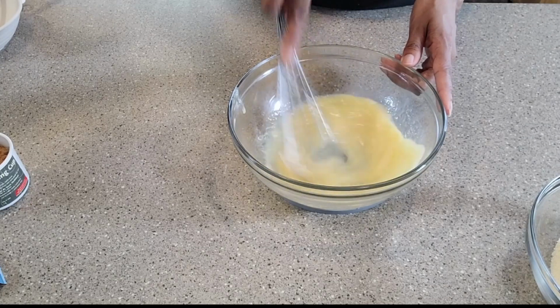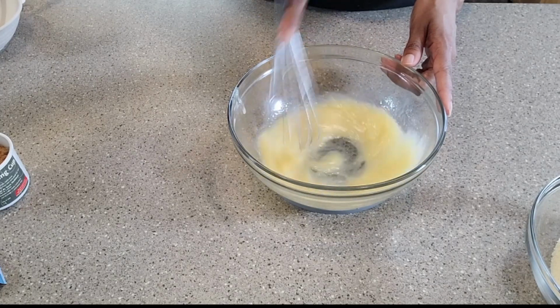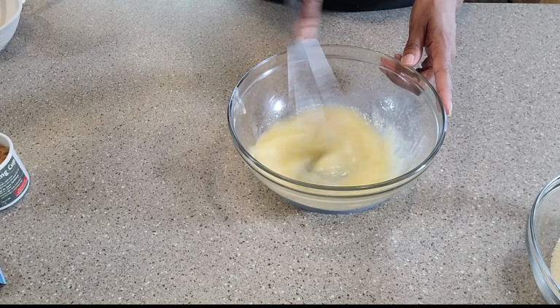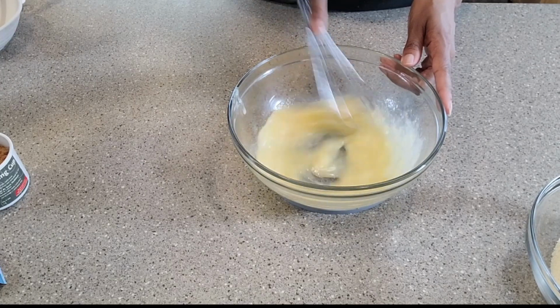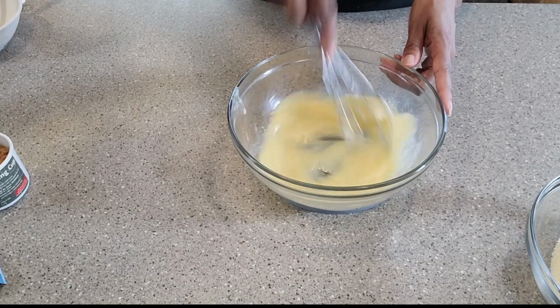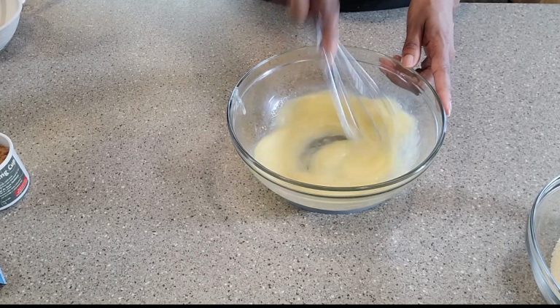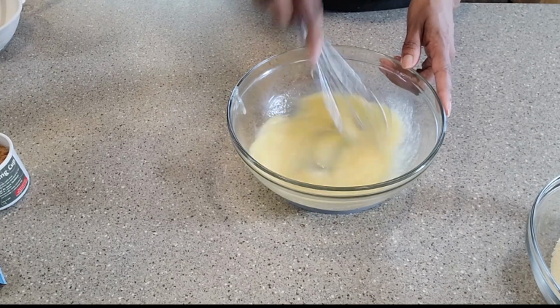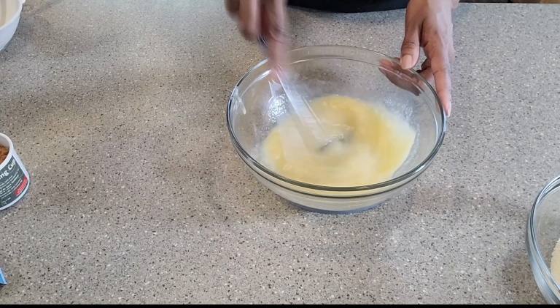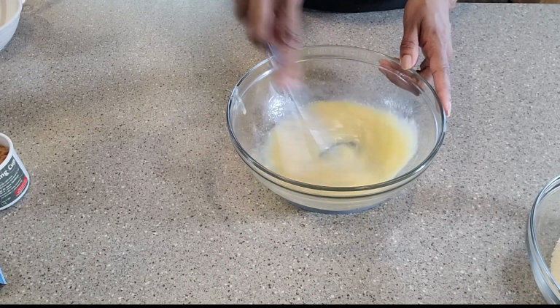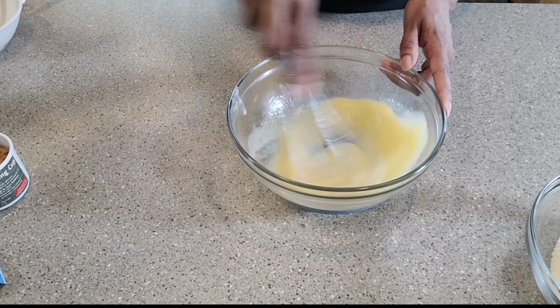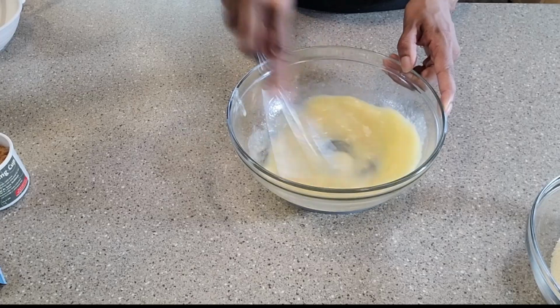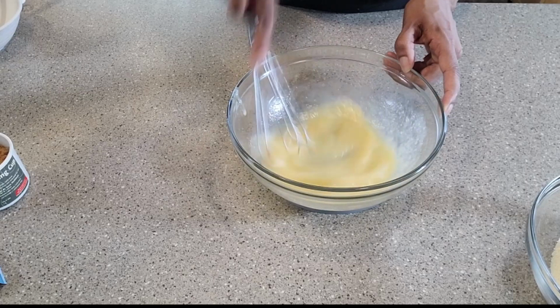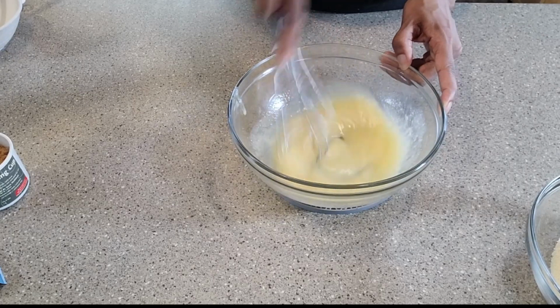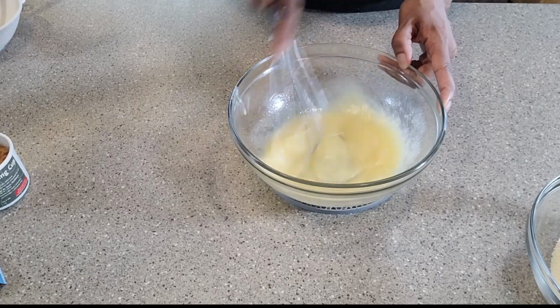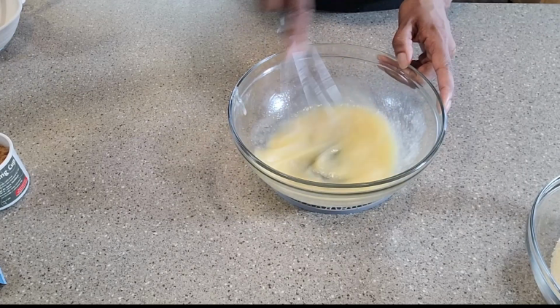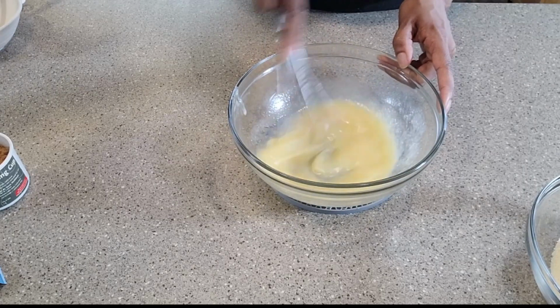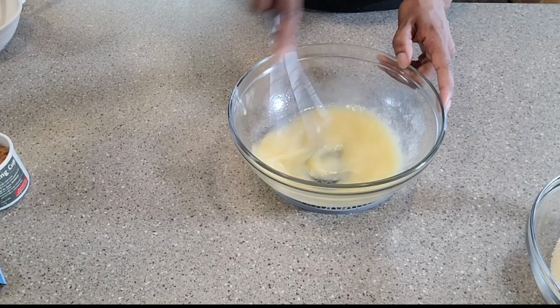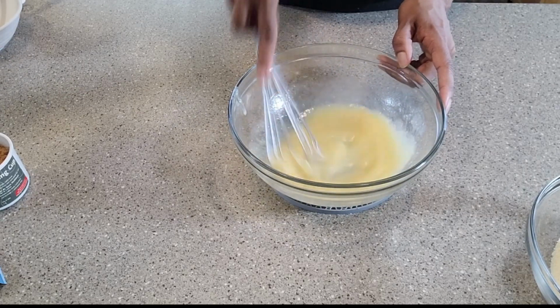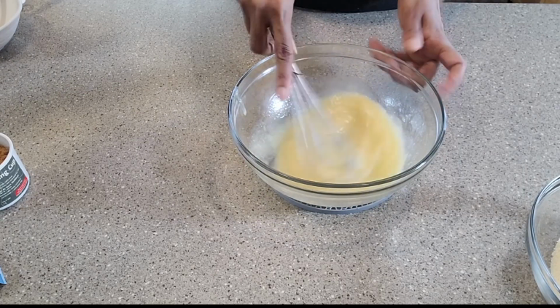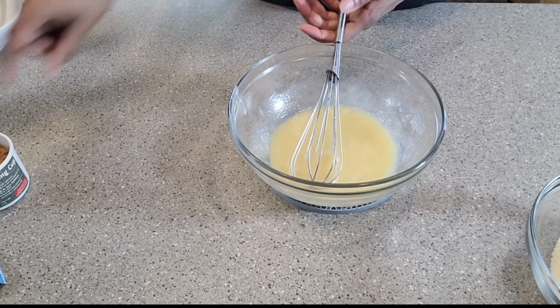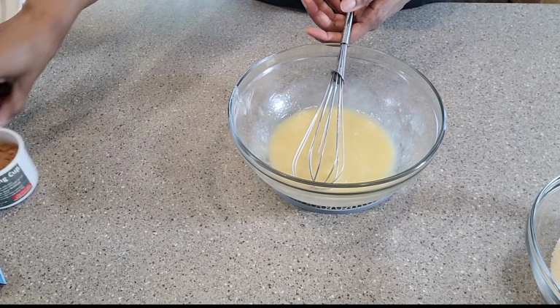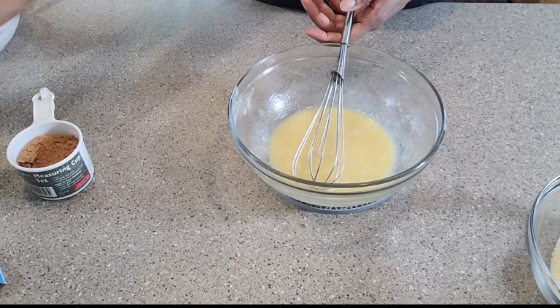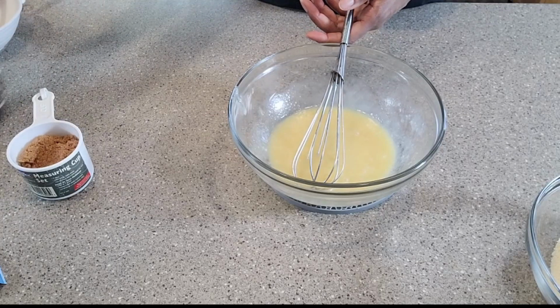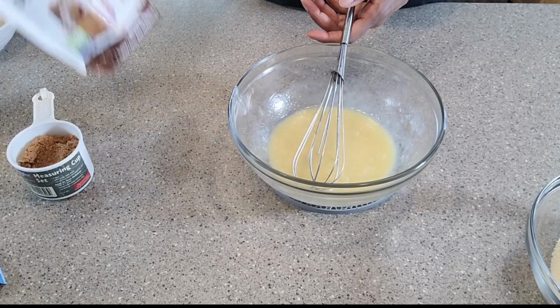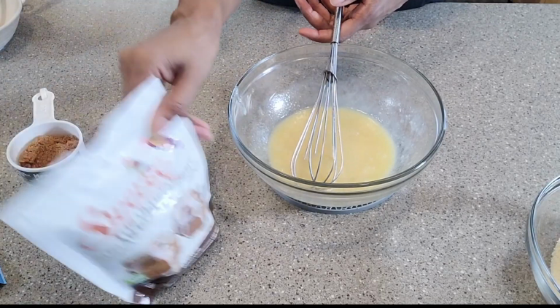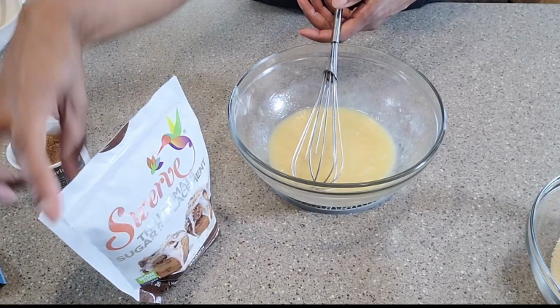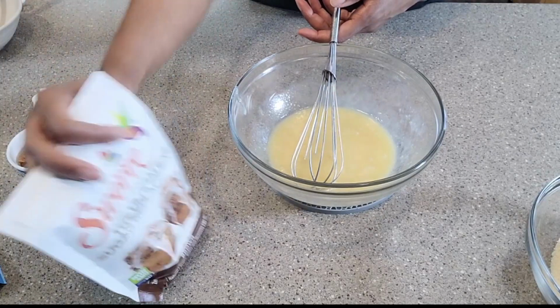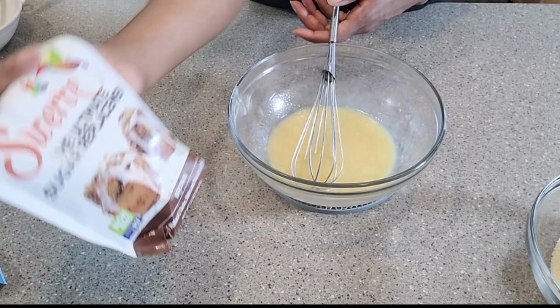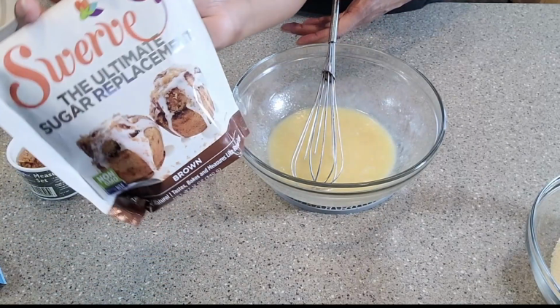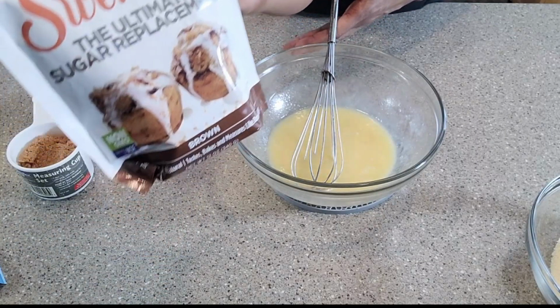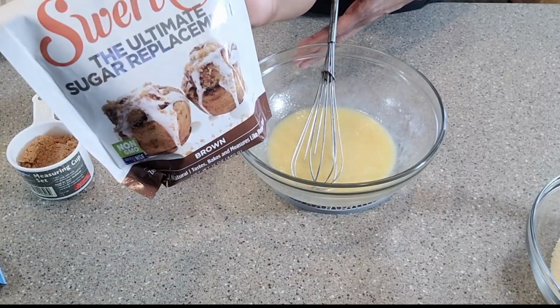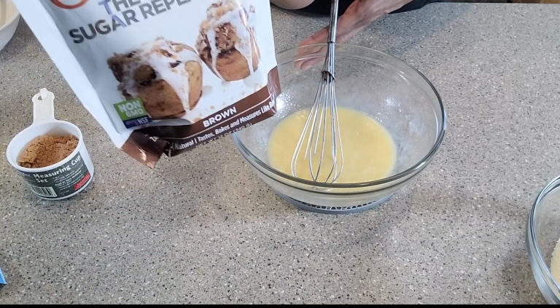Then some melted butter which has cooled. Mix this together, and finally we are going to add our sweetener — today I am using the Swerve brown sugar replacement.